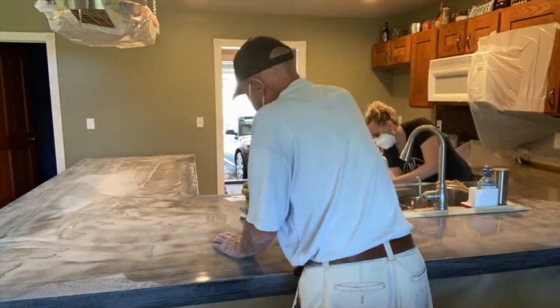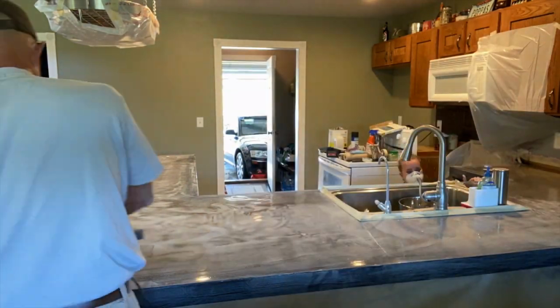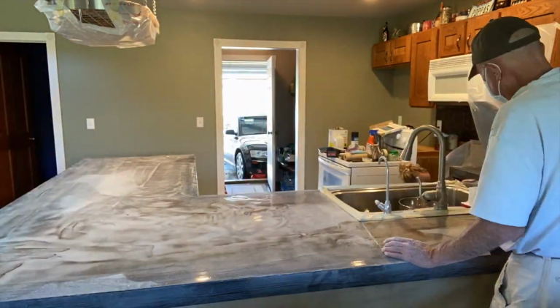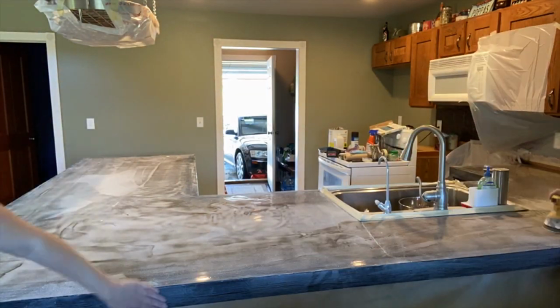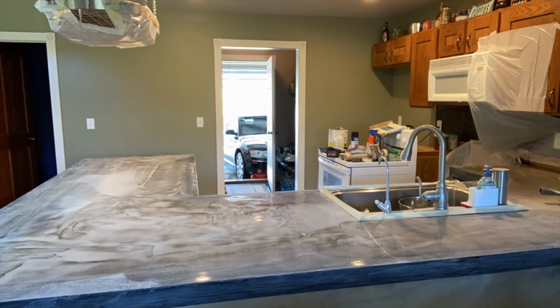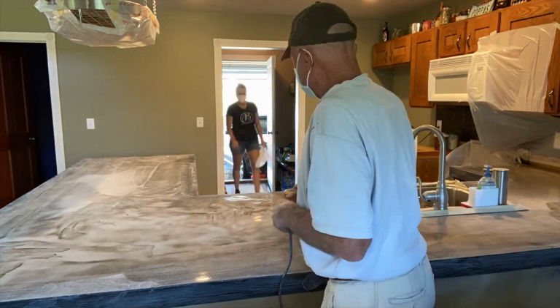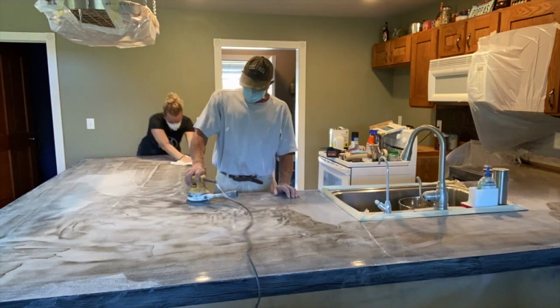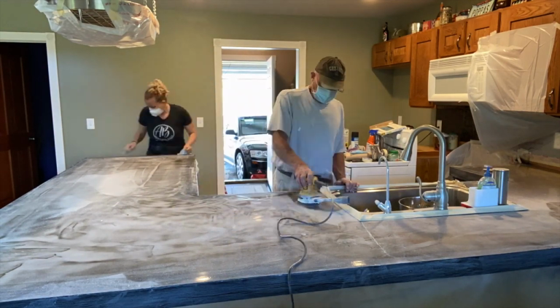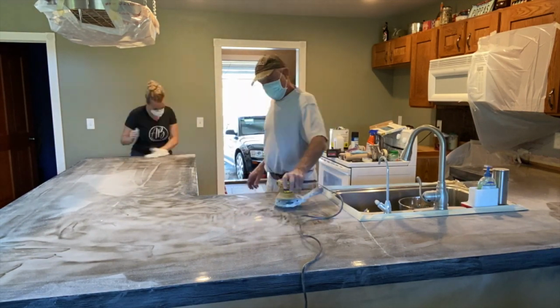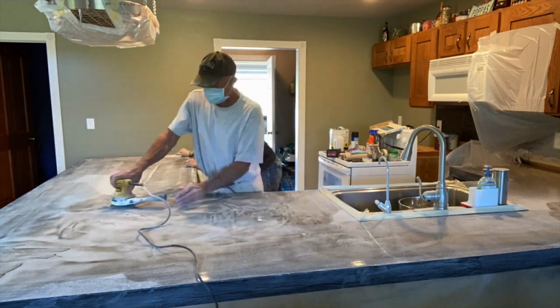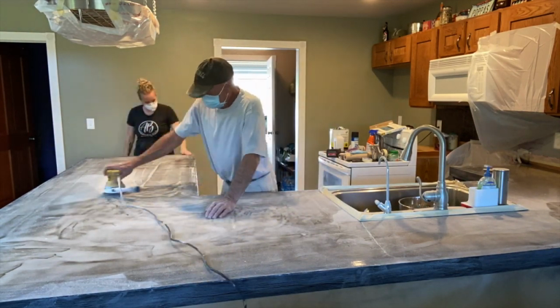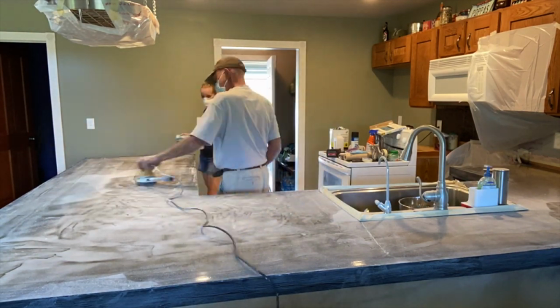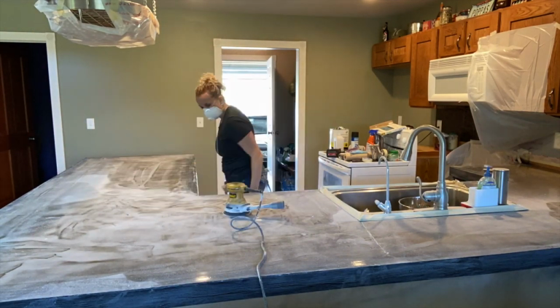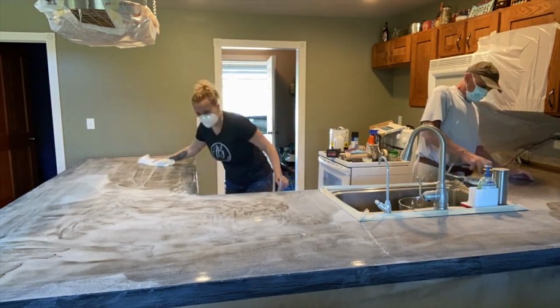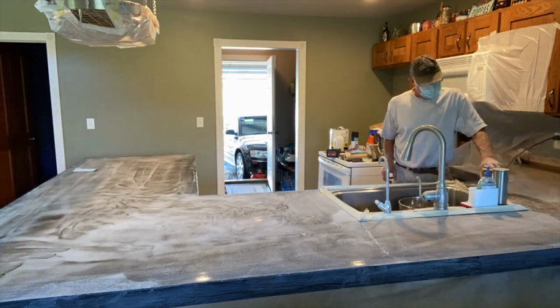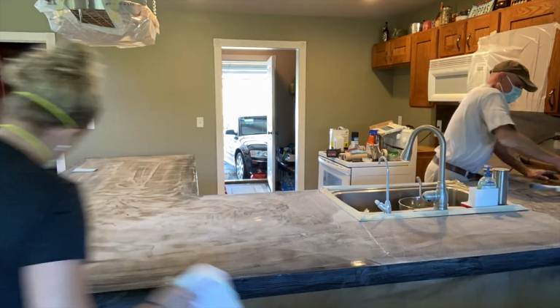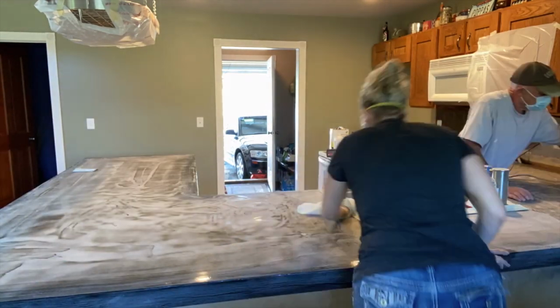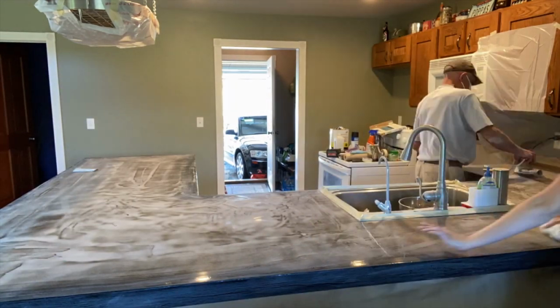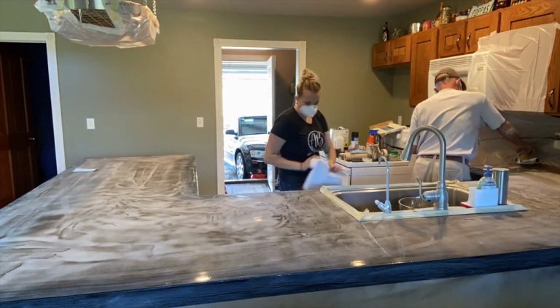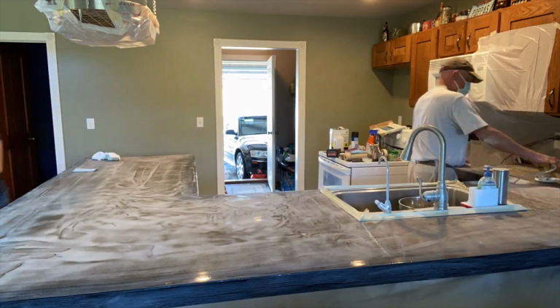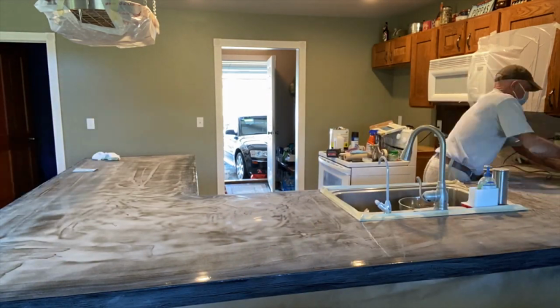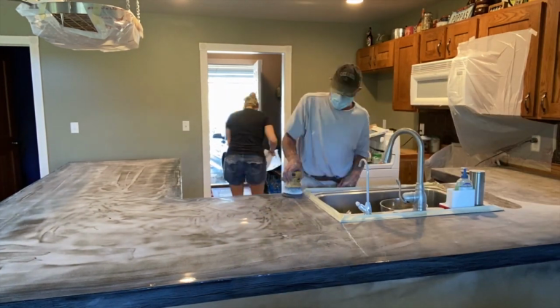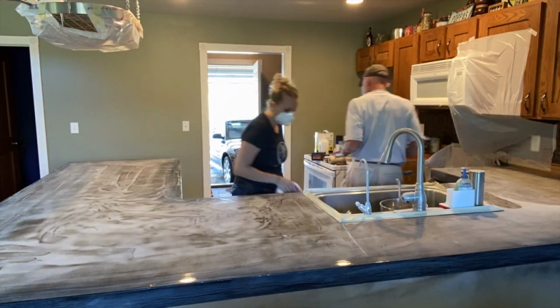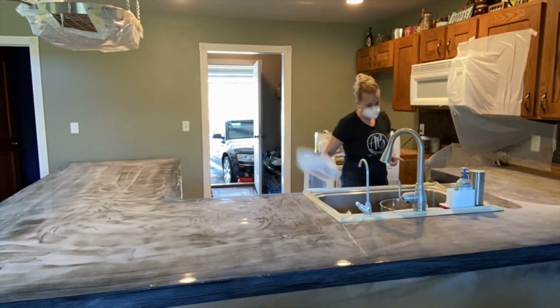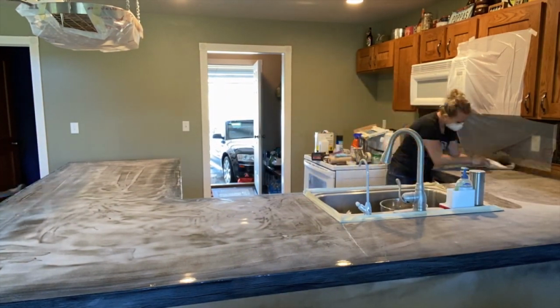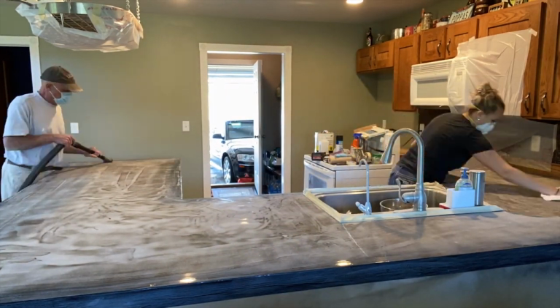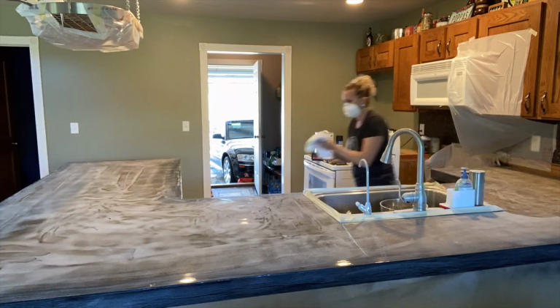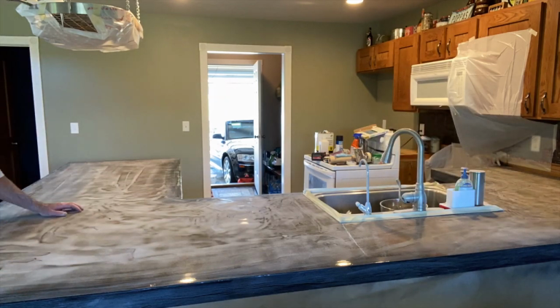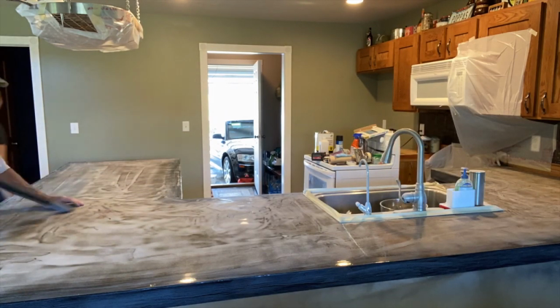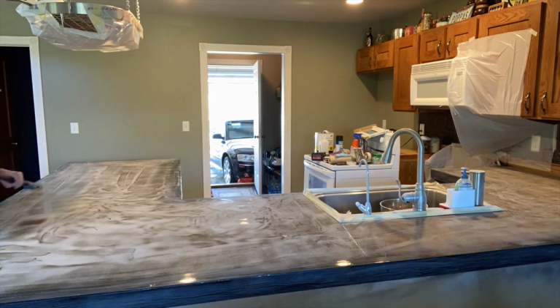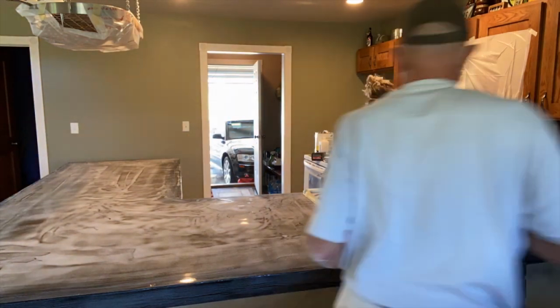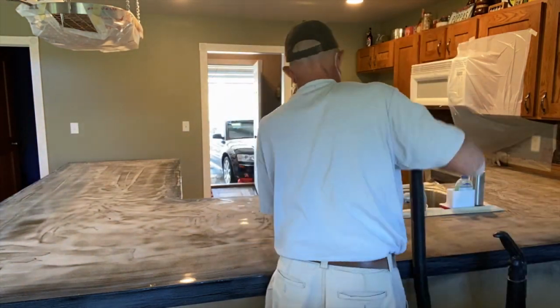We sanded it and I washed it all with alcohol. We took a vacuum and then wiped it with a microfiber cloth and alcohol and wiped up the entire thing.